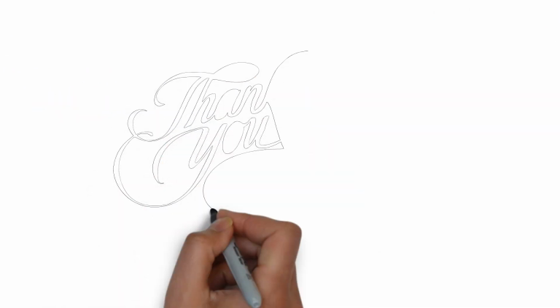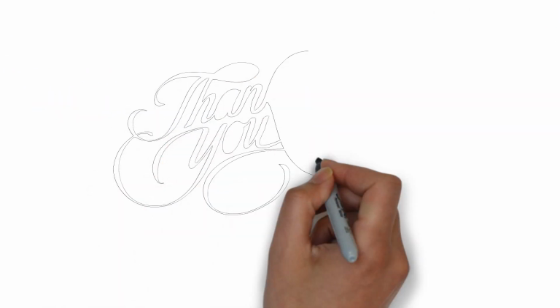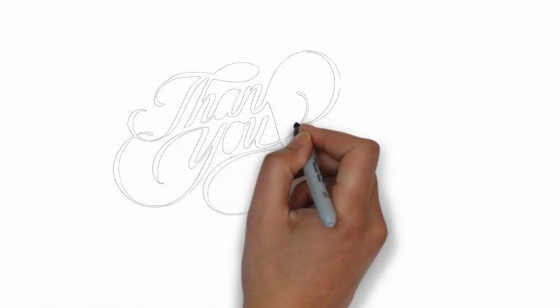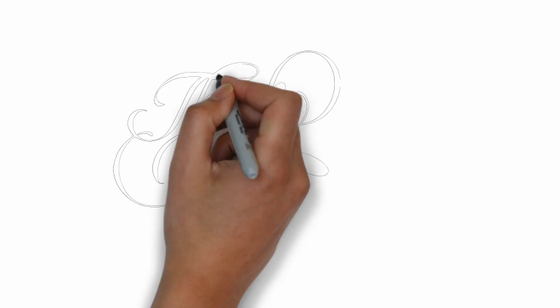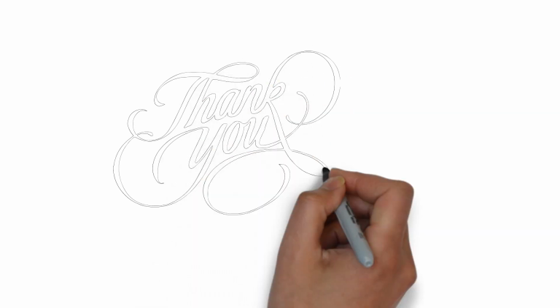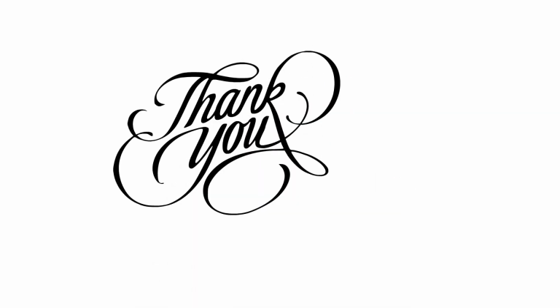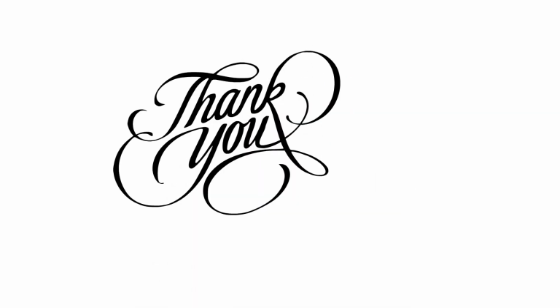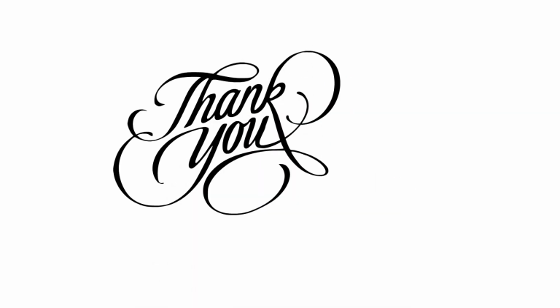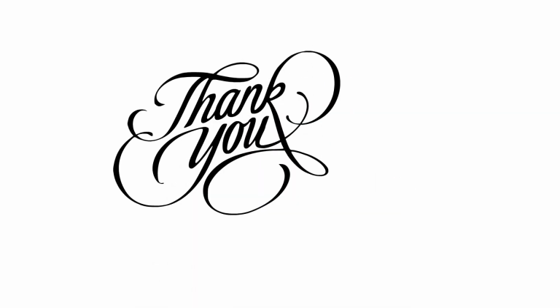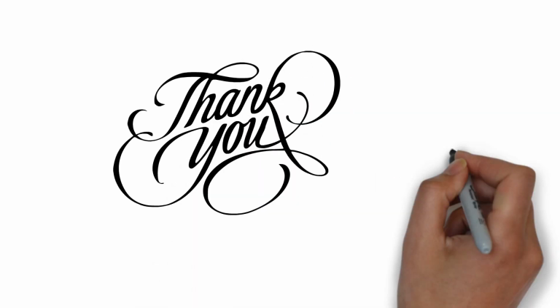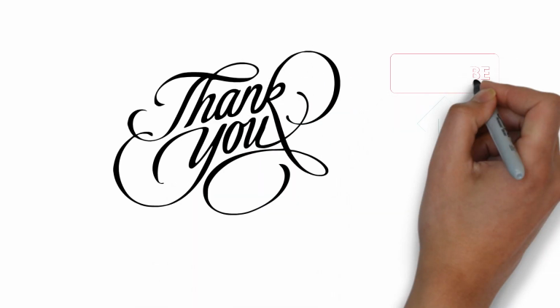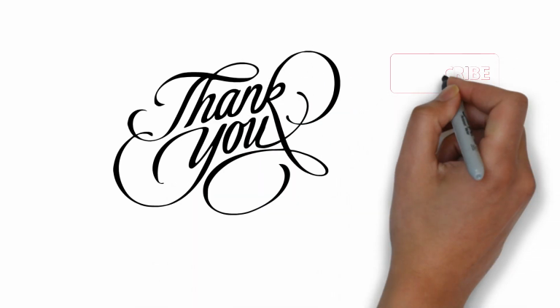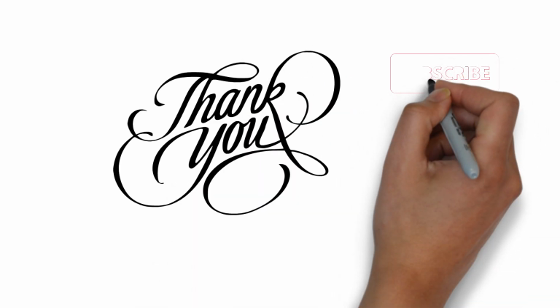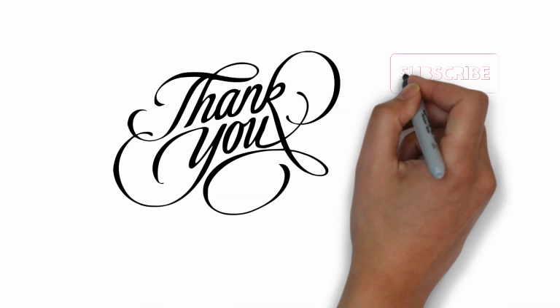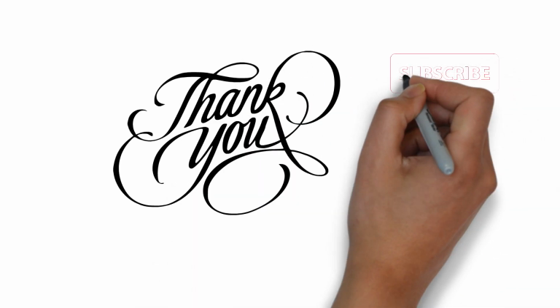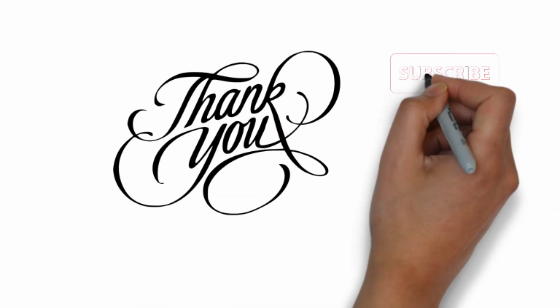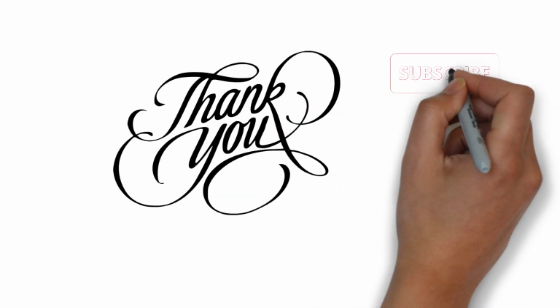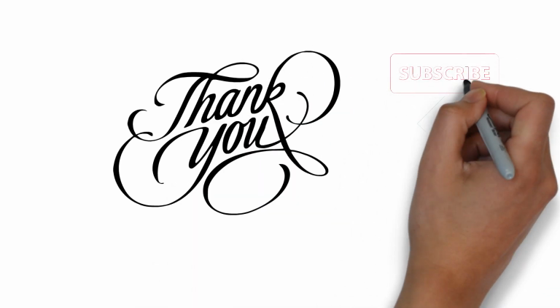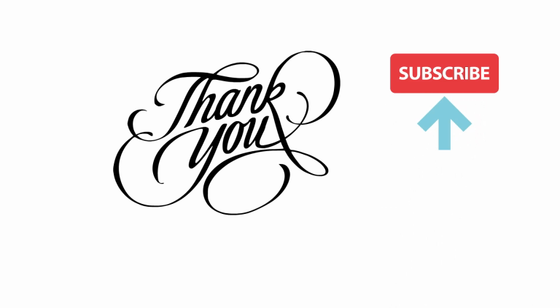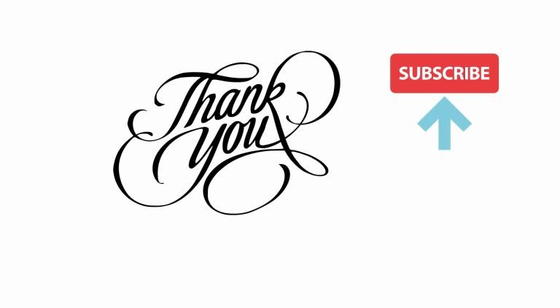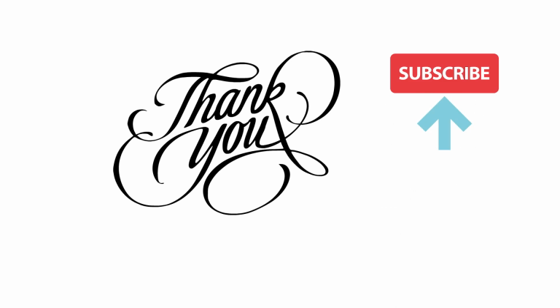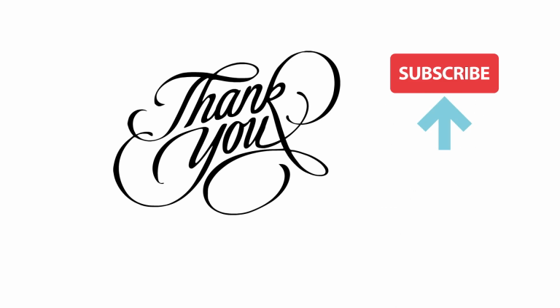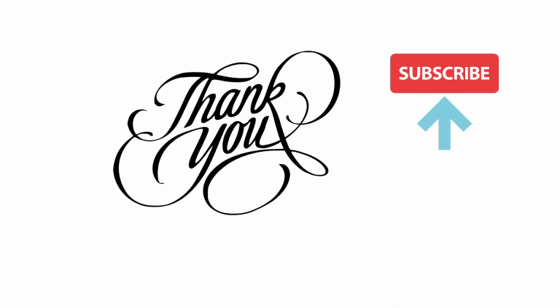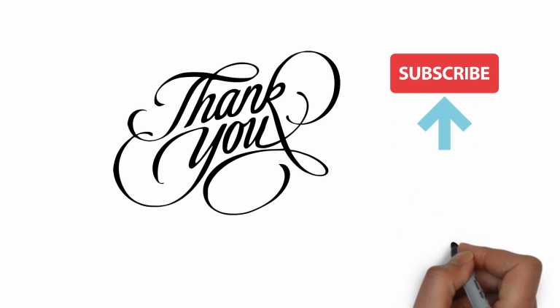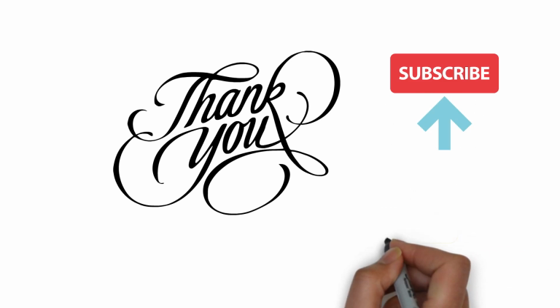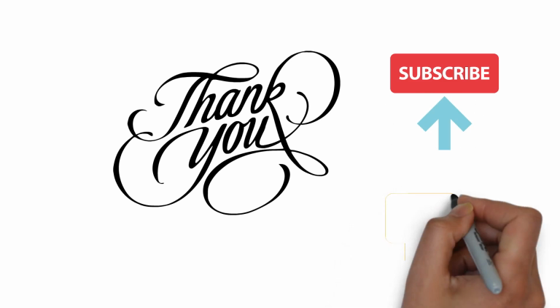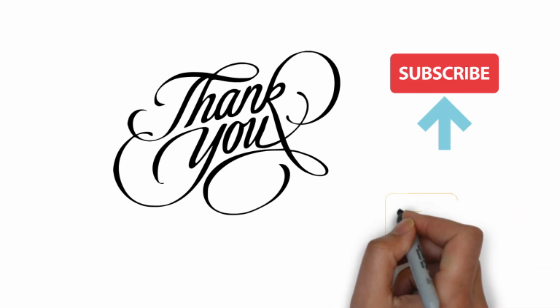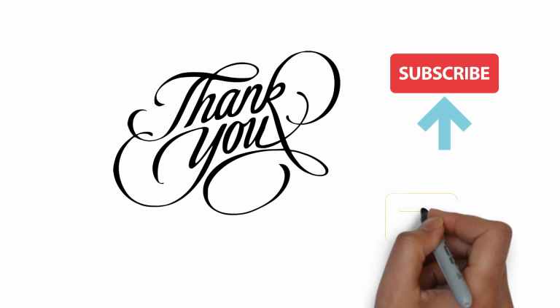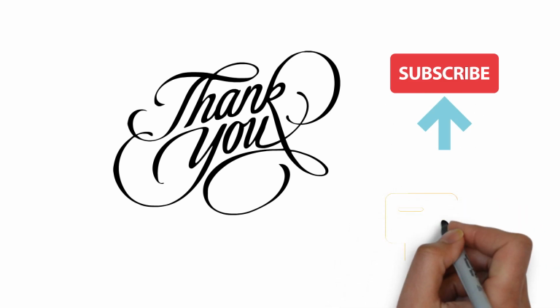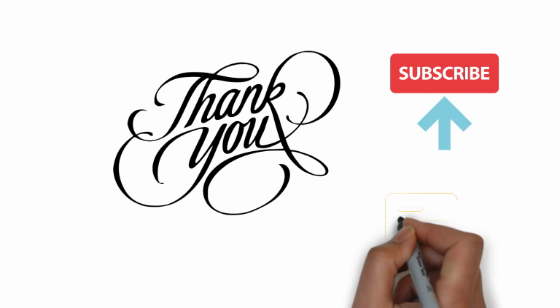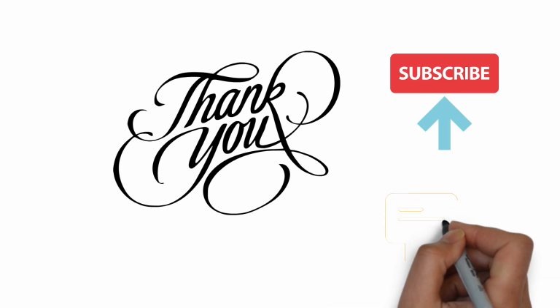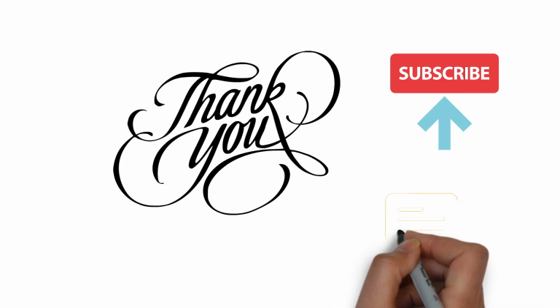Thank you for watching the video. Don't forget to subscribe, and for any questions or suggestions for future topics, feel free to mention them in the comment section below.